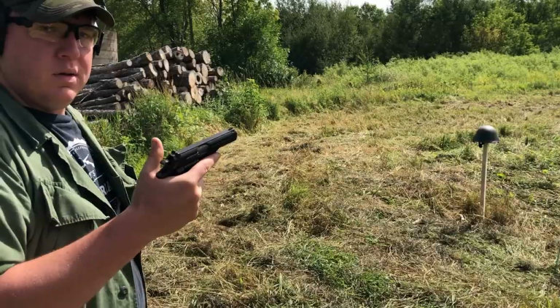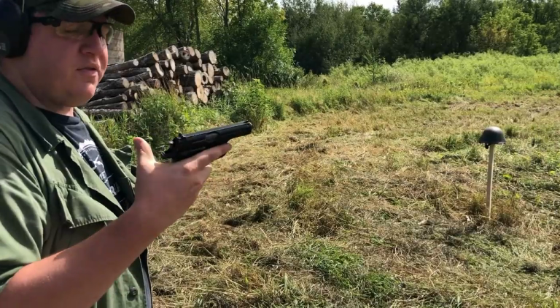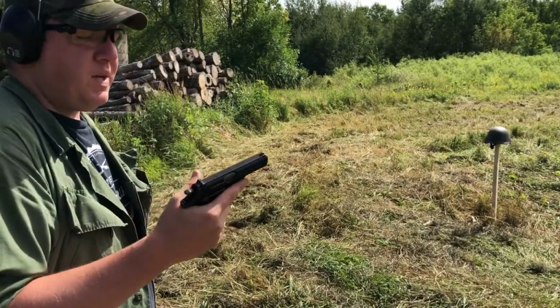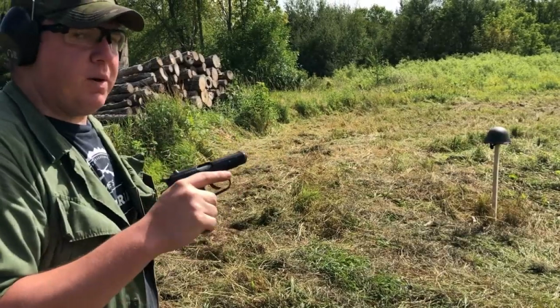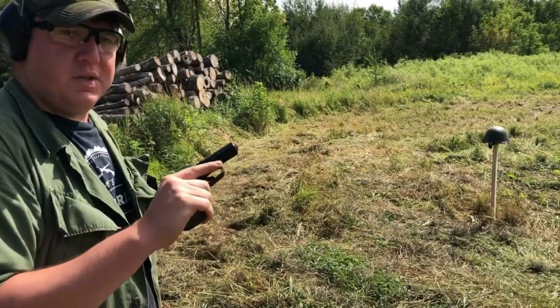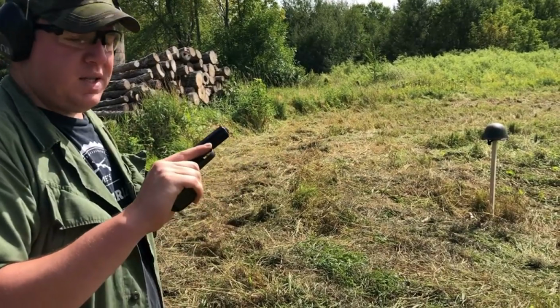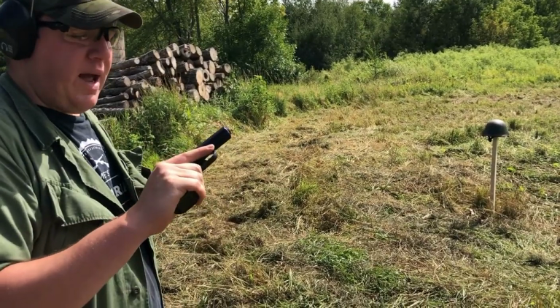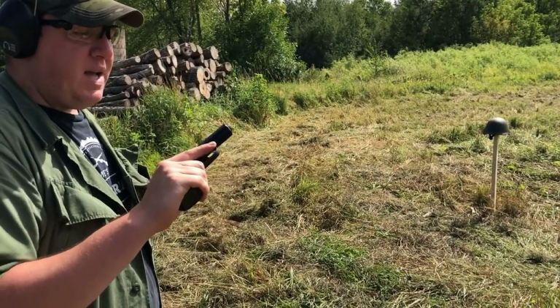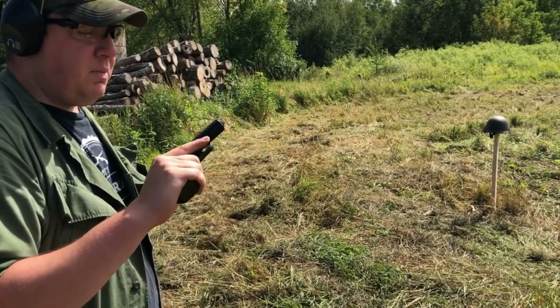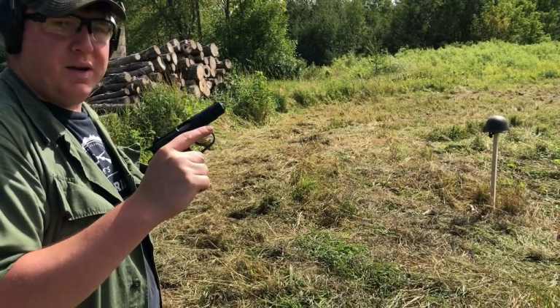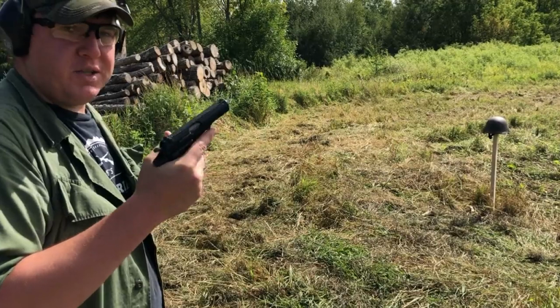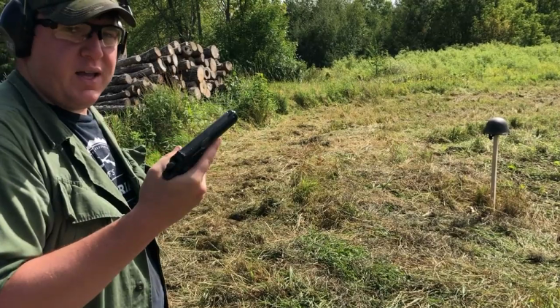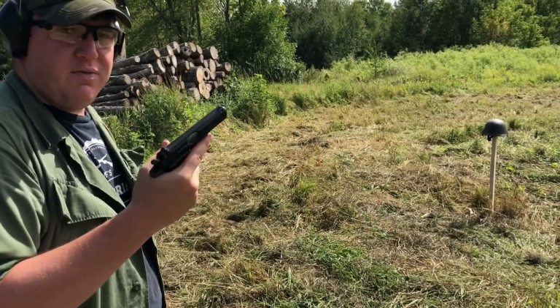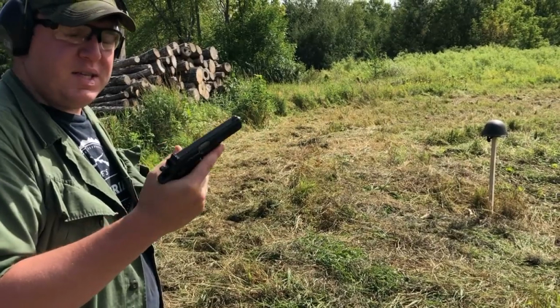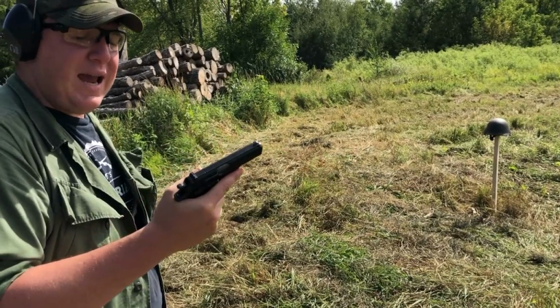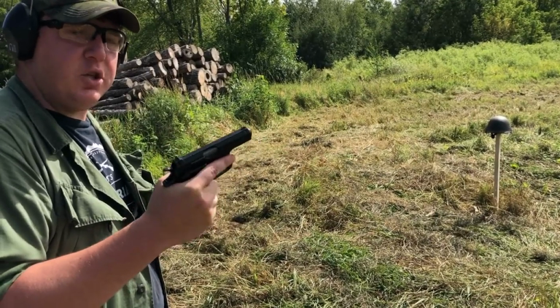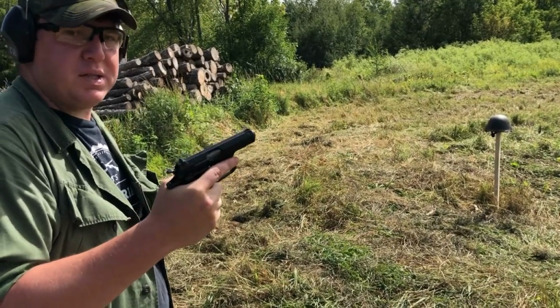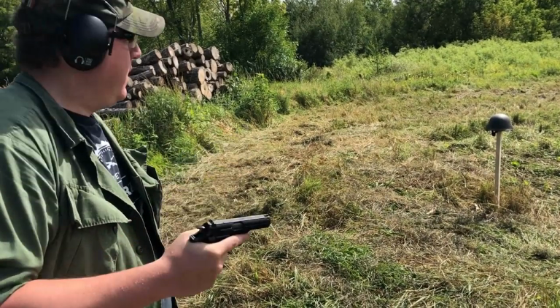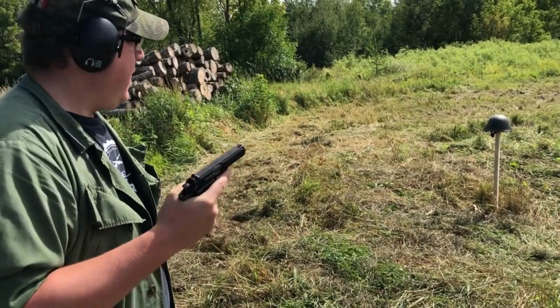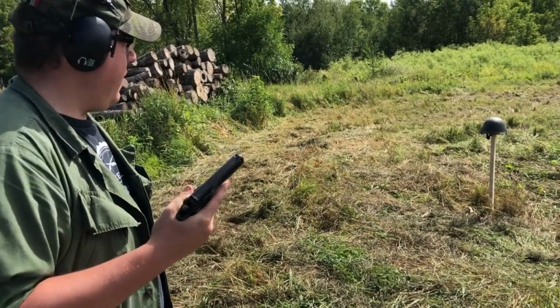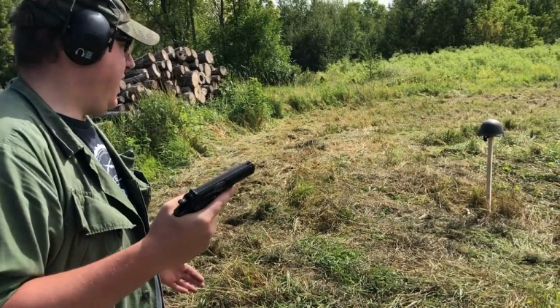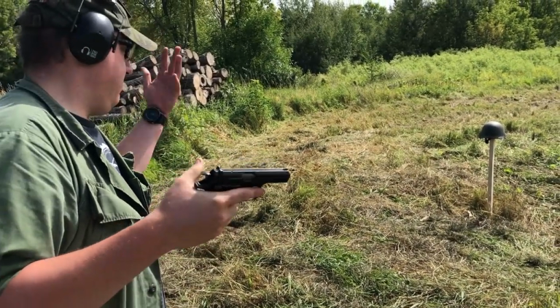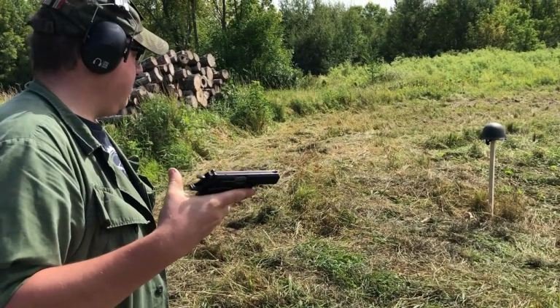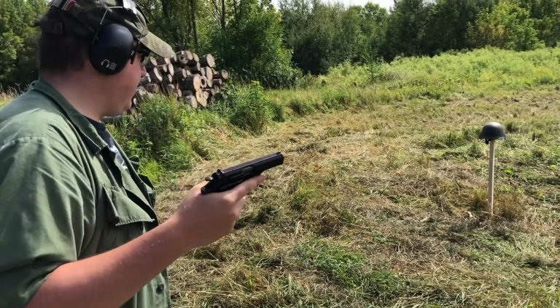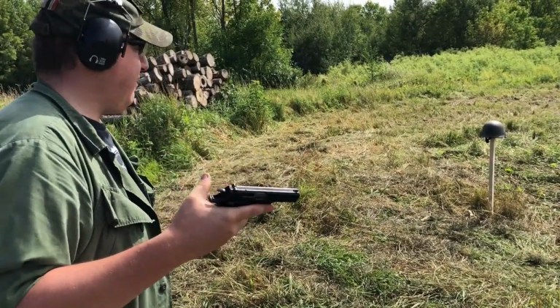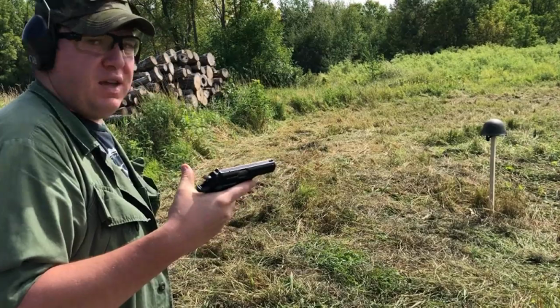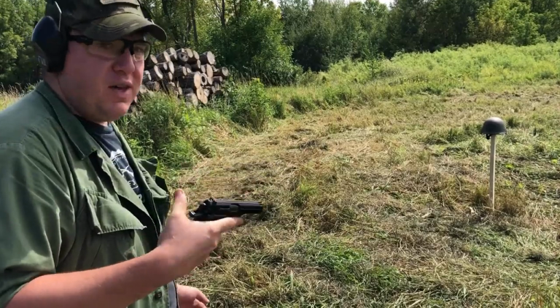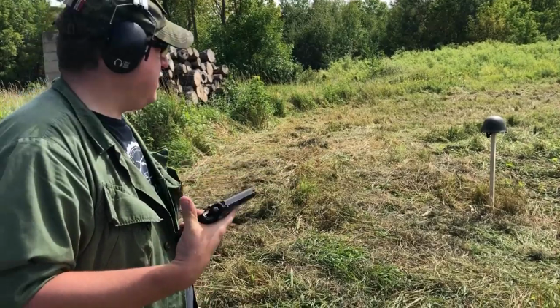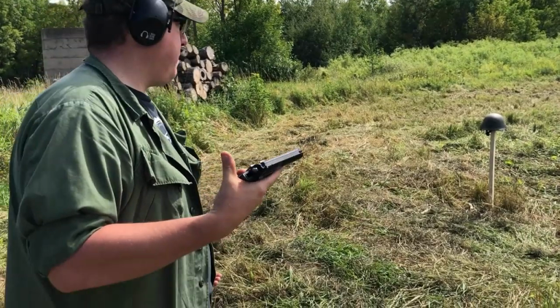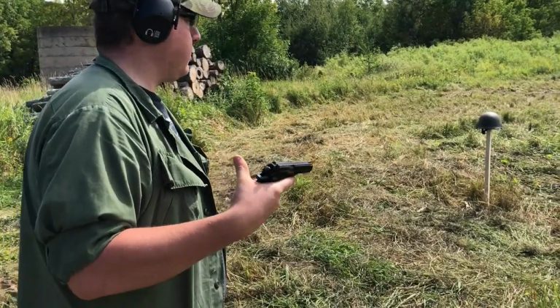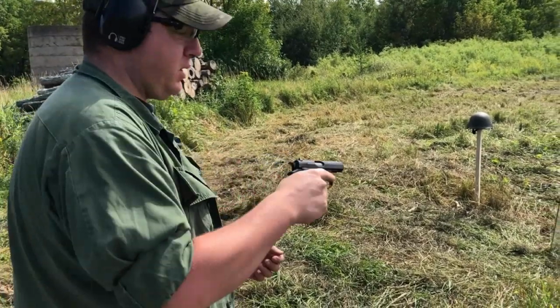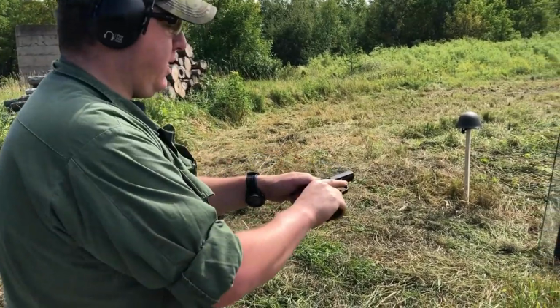So the first pistol we're going to be using is the 9x18mm Czechoslovakian CZ-82 pistol, and we're standing at about 10 to 15 feet — typical pistol range, close range.